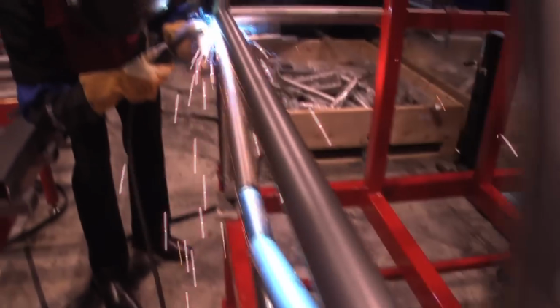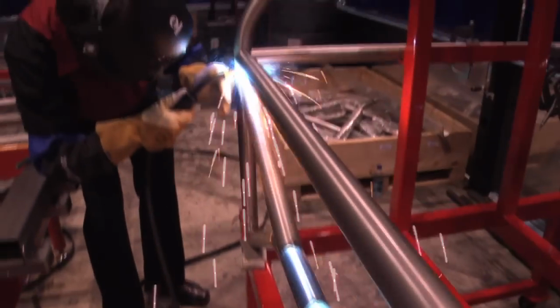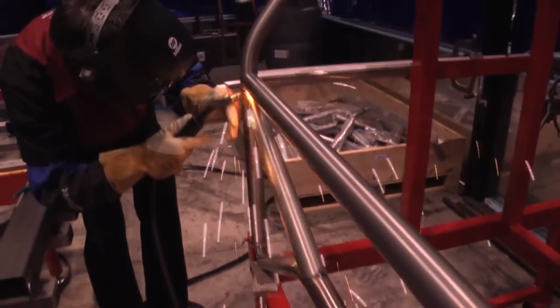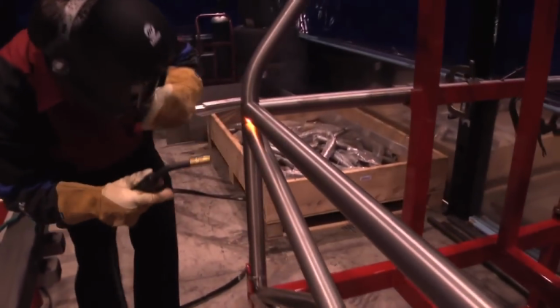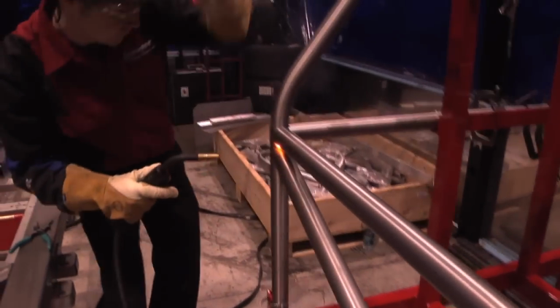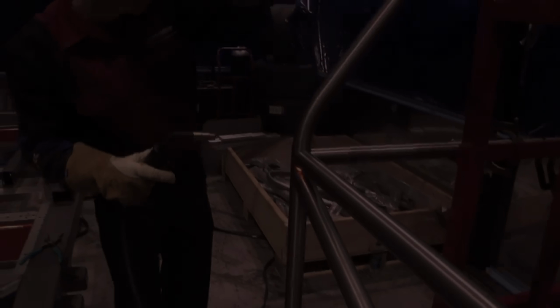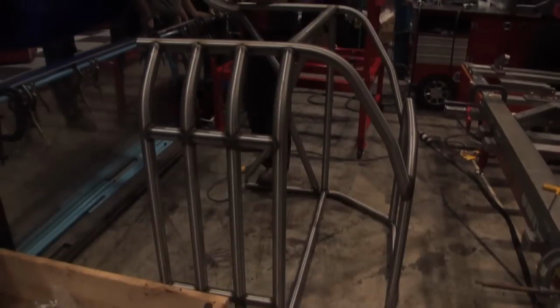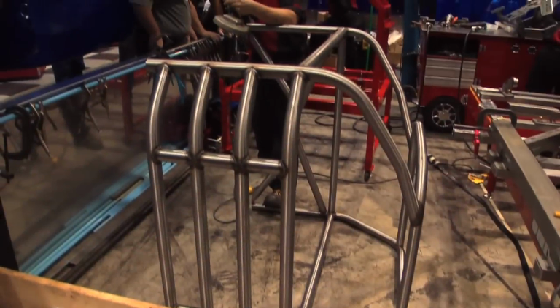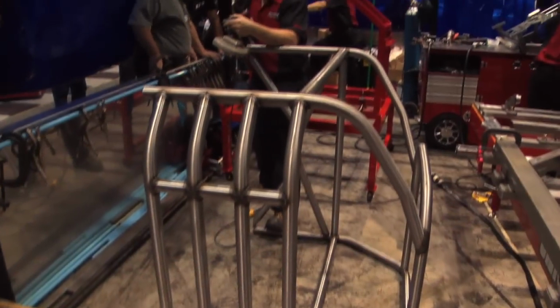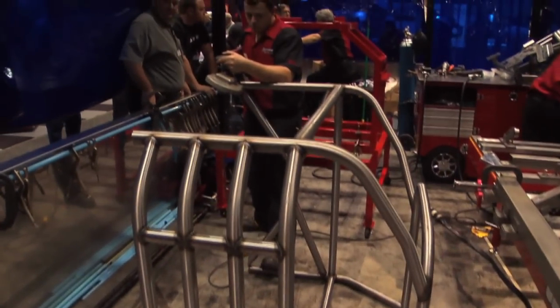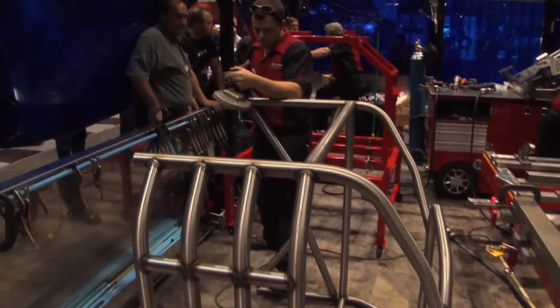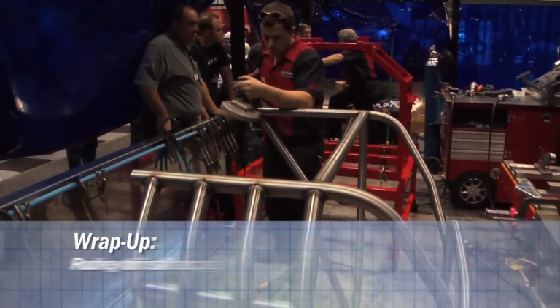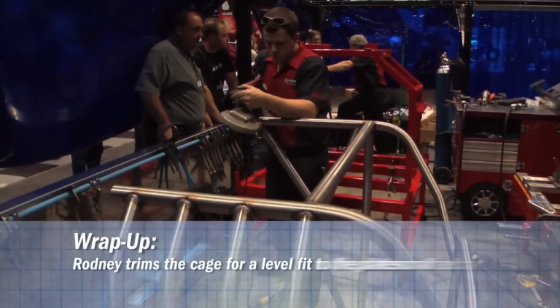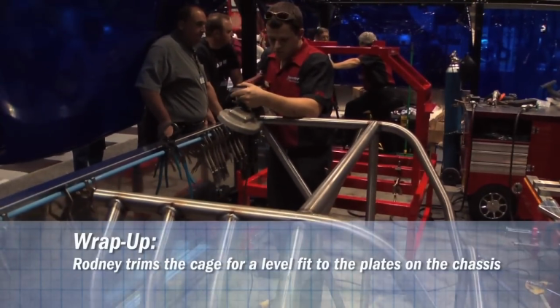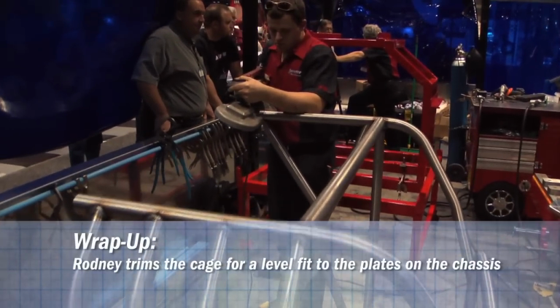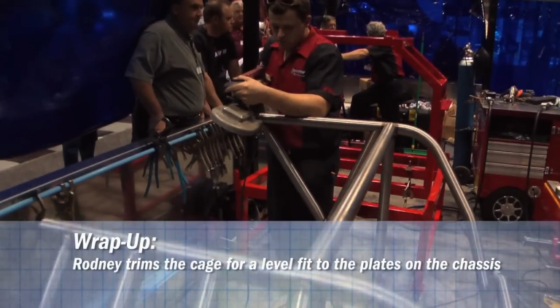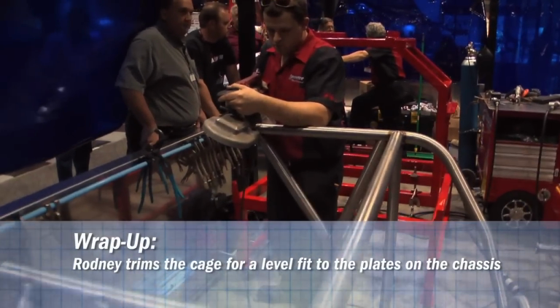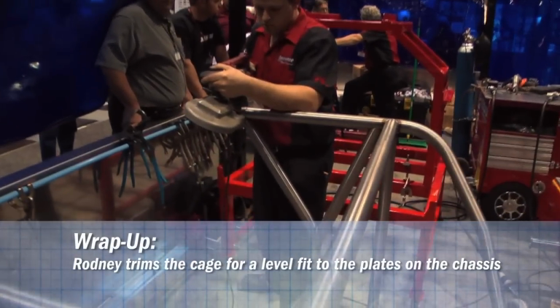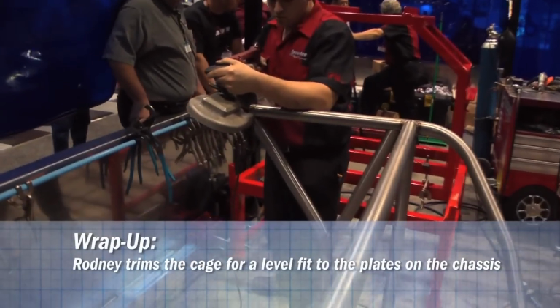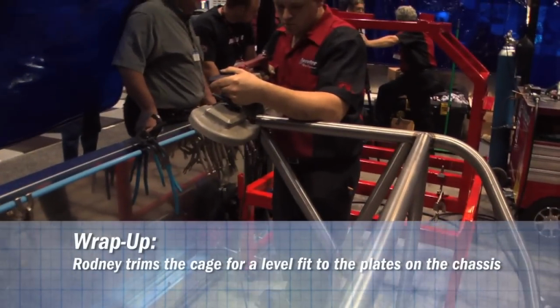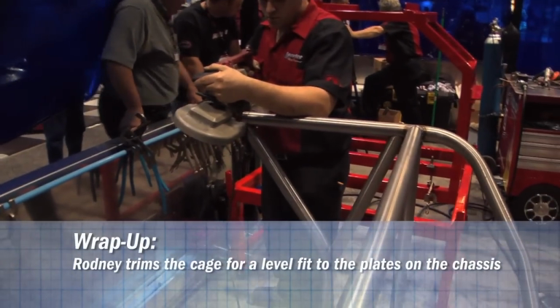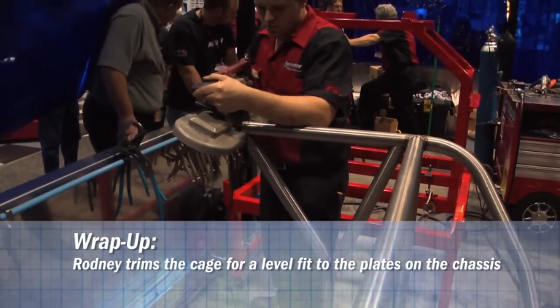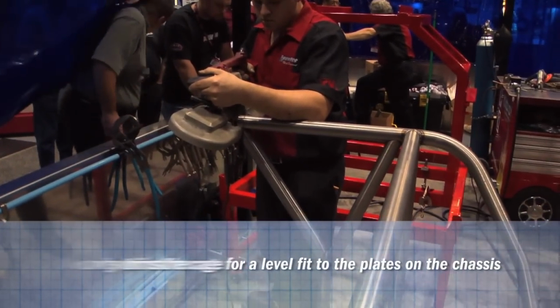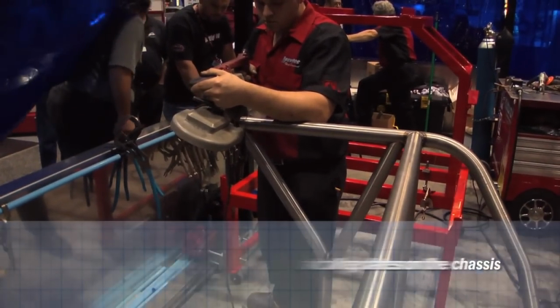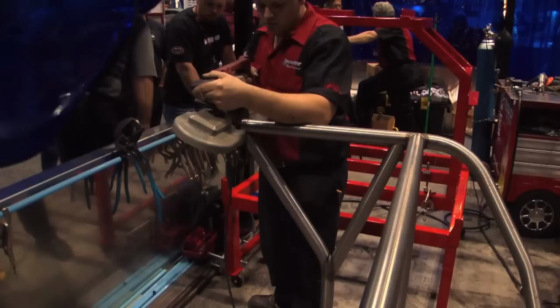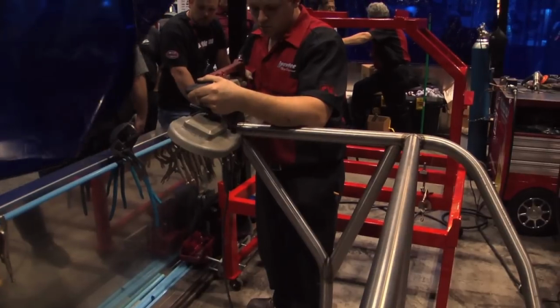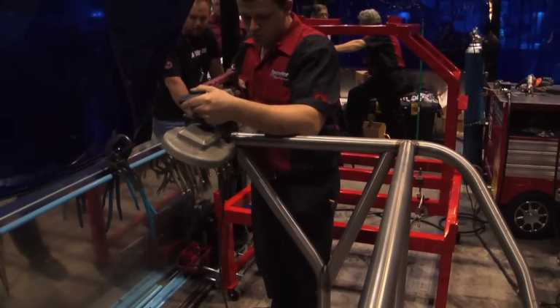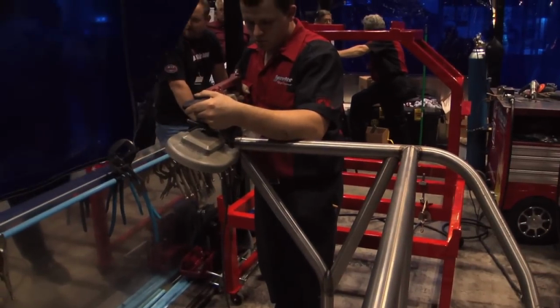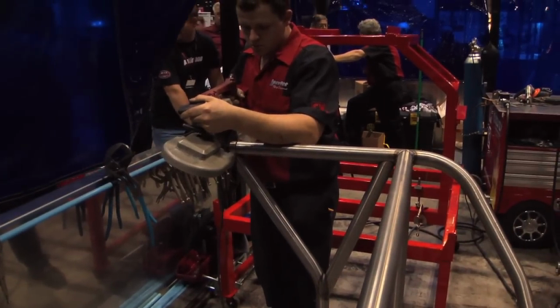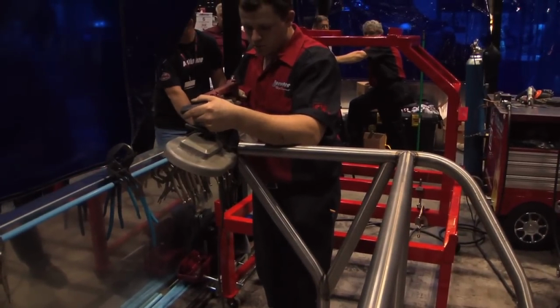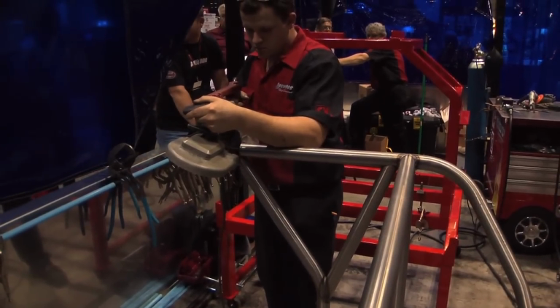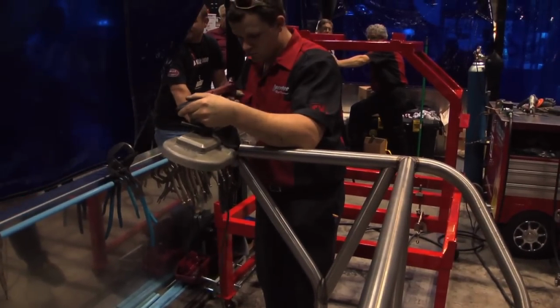Start in the center, work your way down, continuing around the joint.